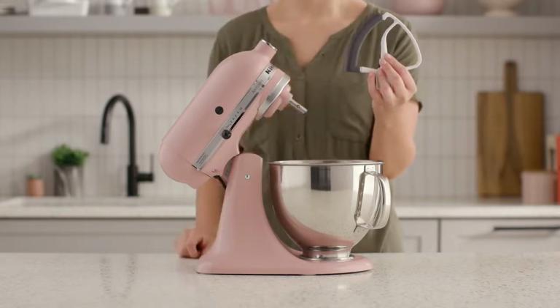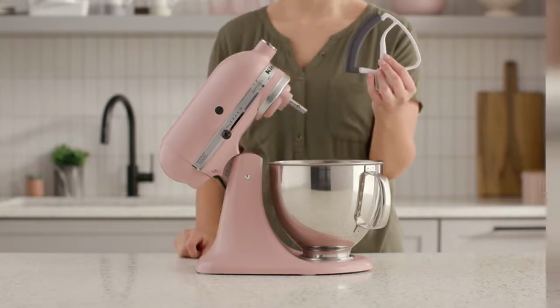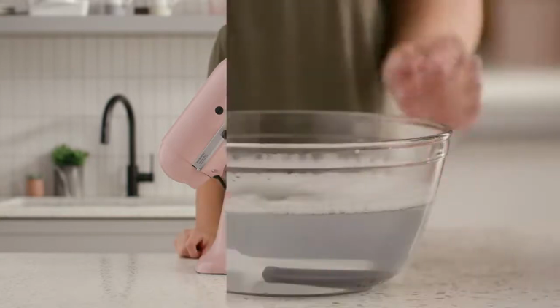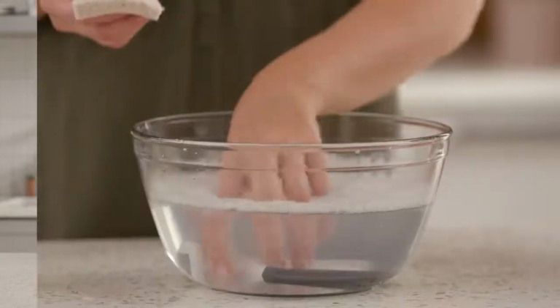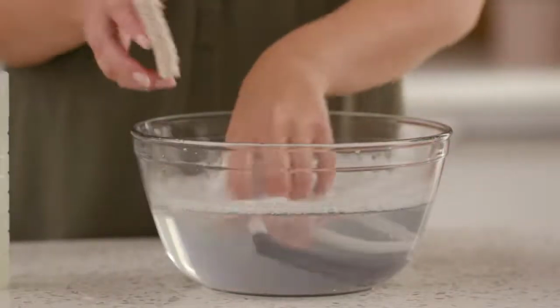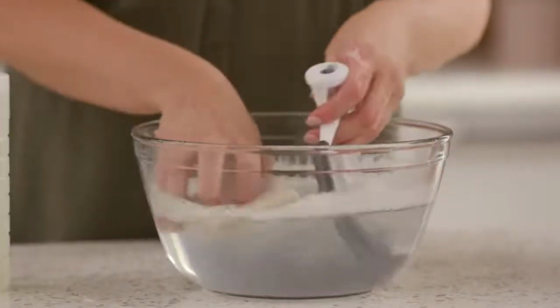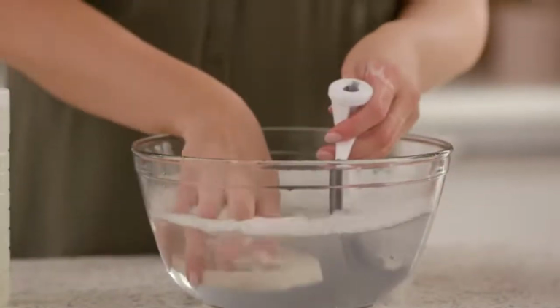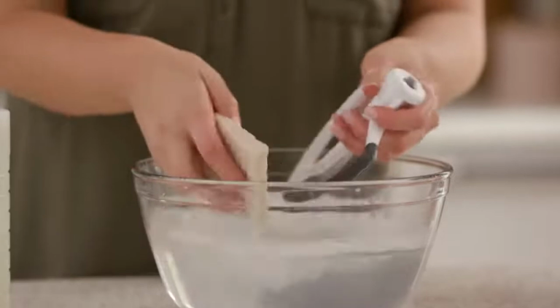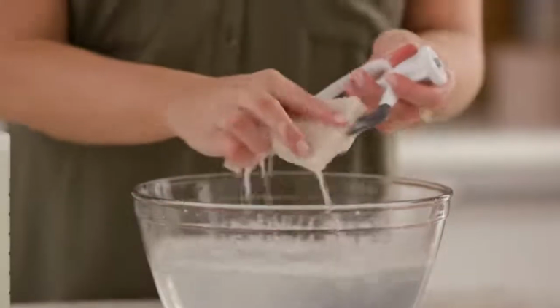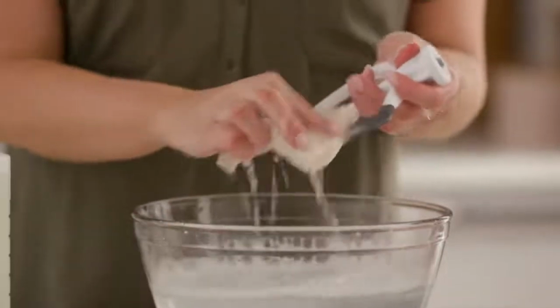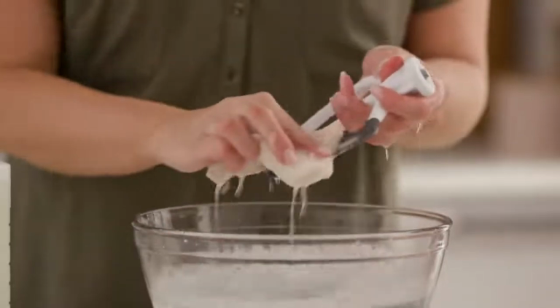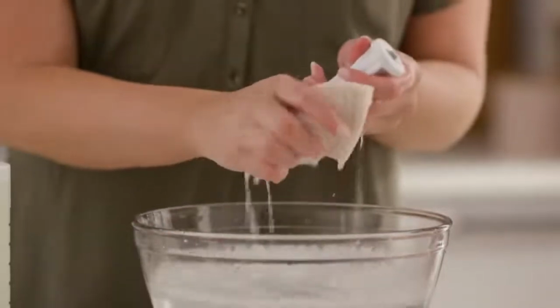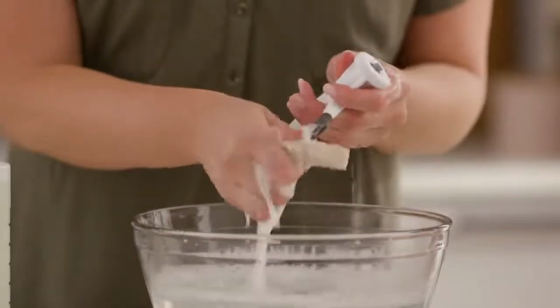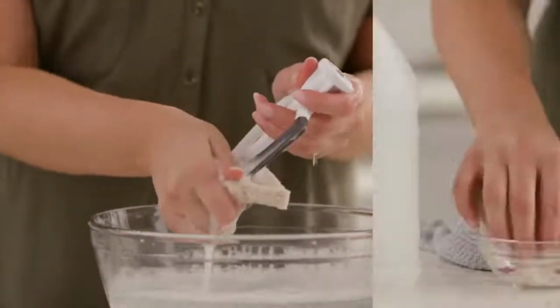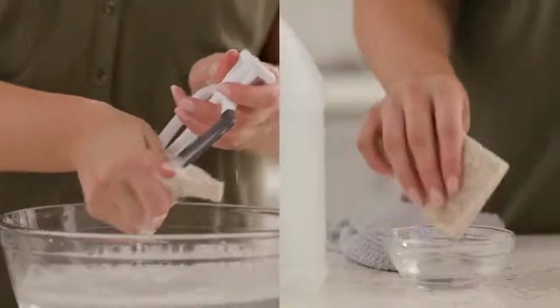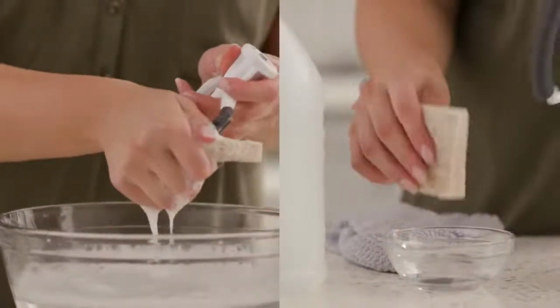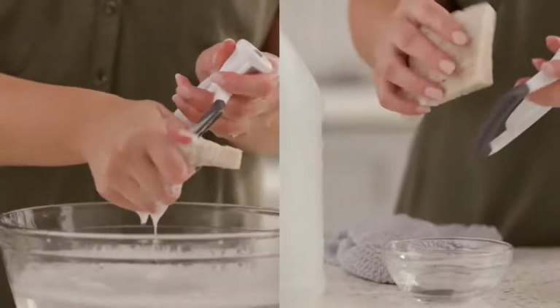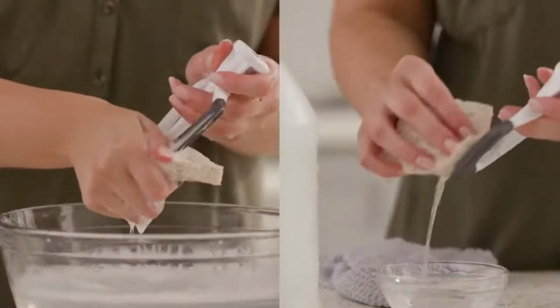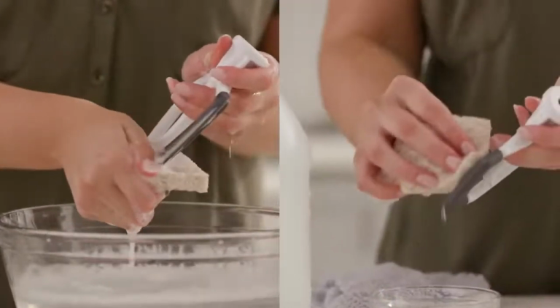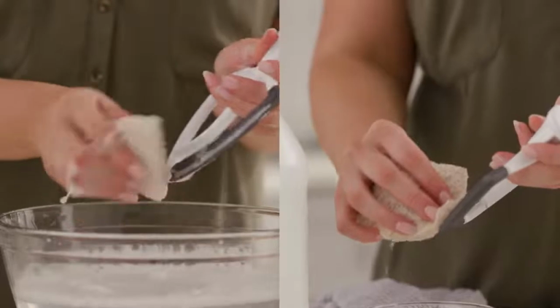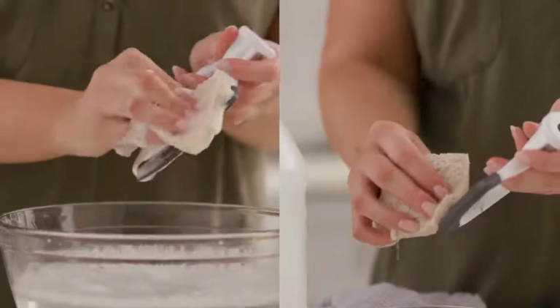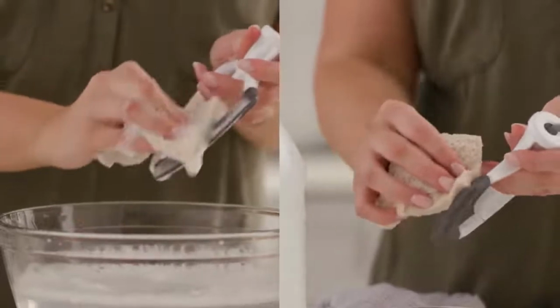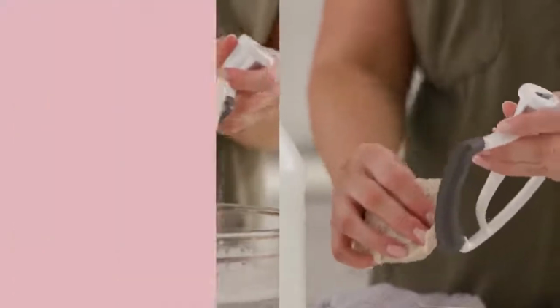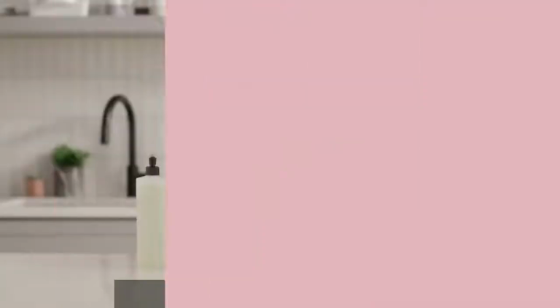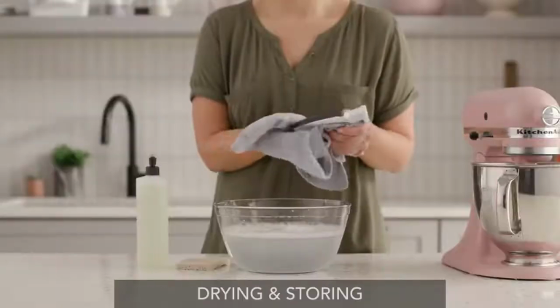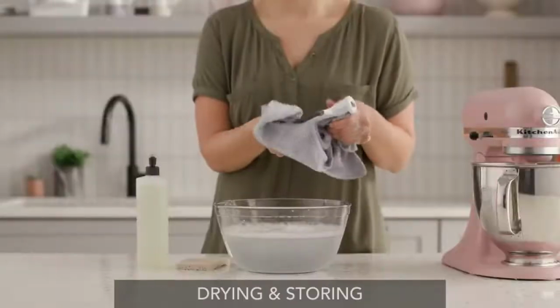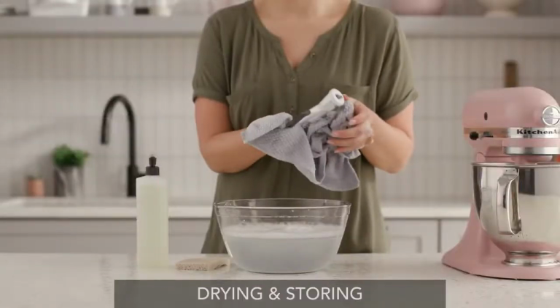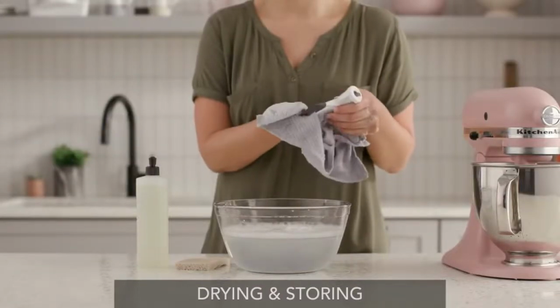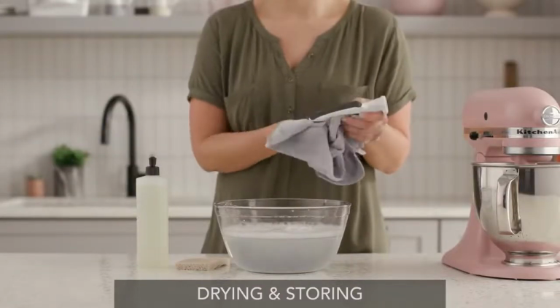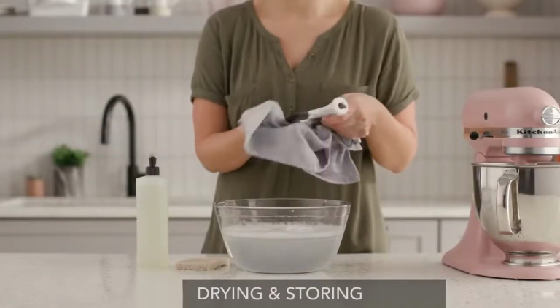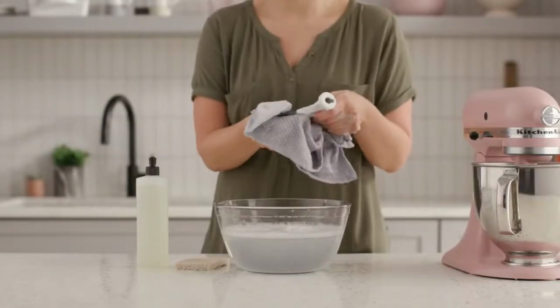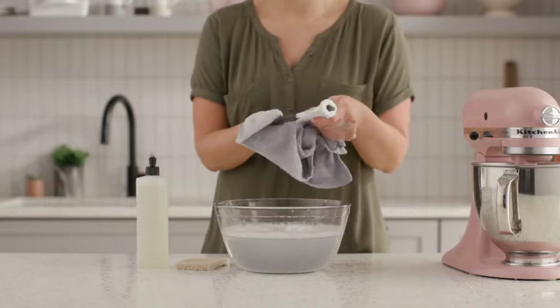Wash the beater using a grease-cutting dish detergent of your choice and a soft nylon brush or sponge. If the residue remains, try cleaning the beater with some white vinegar. As always, remember to thoroughly rinse and dry the beater before storing it.